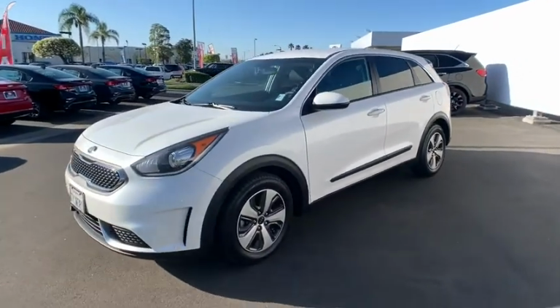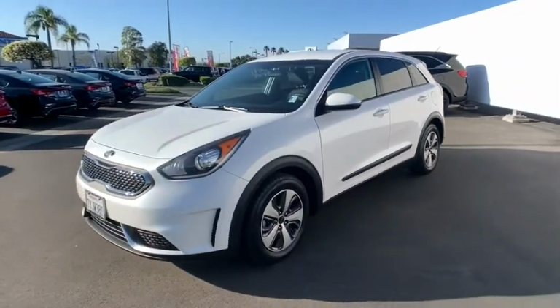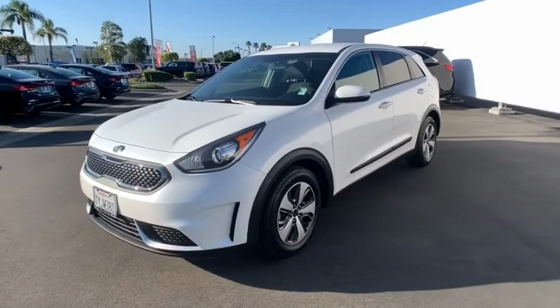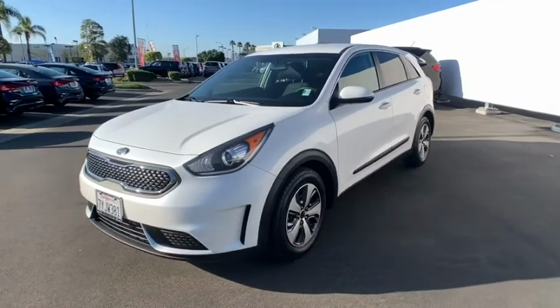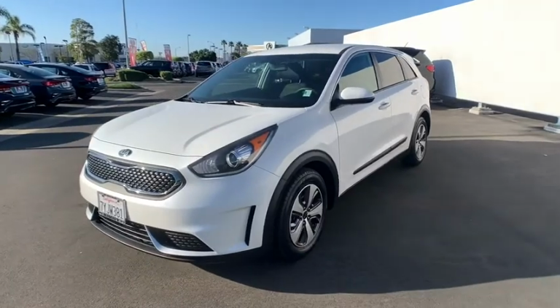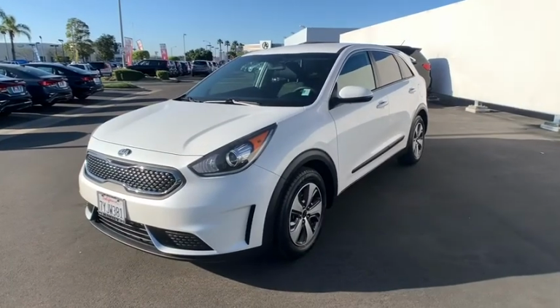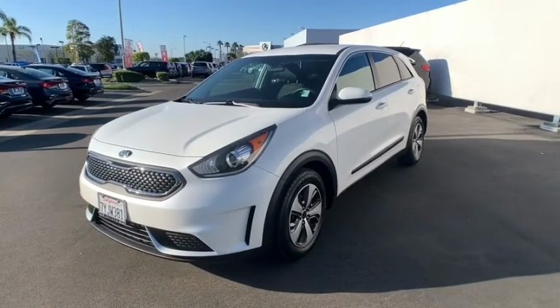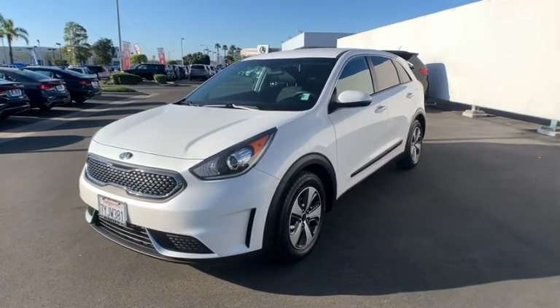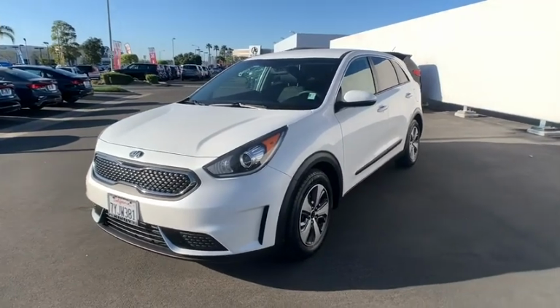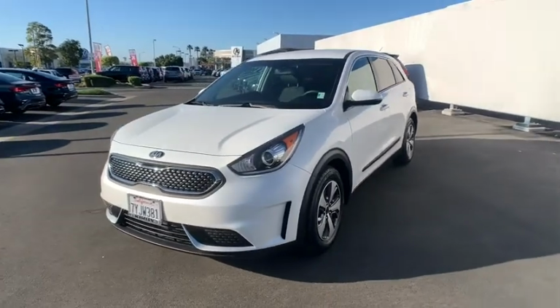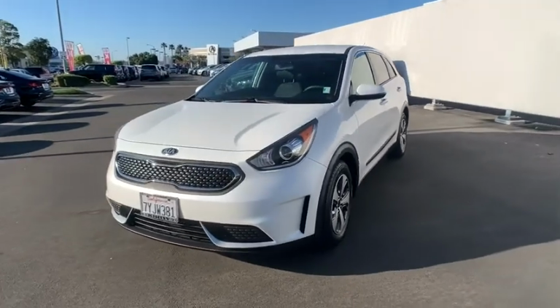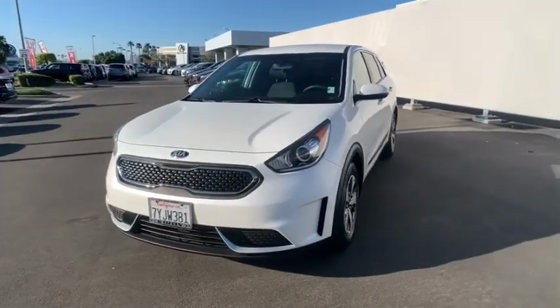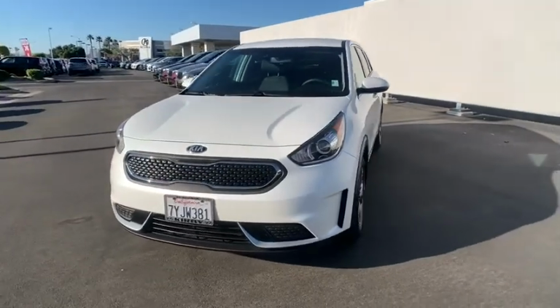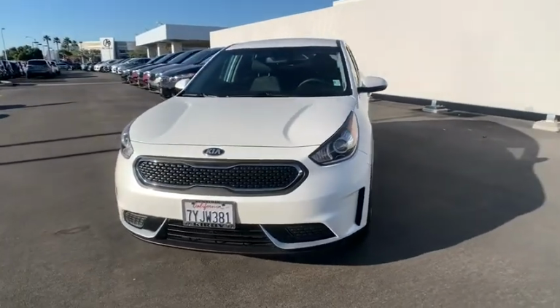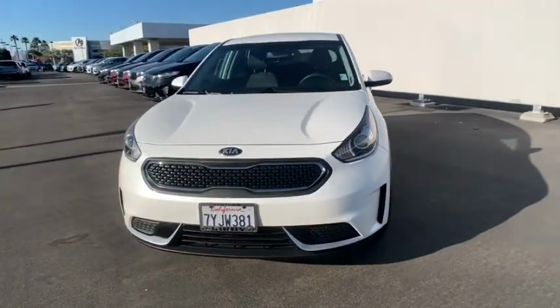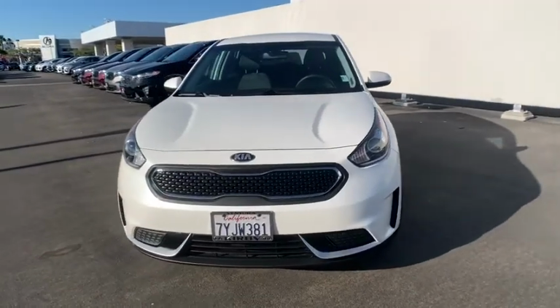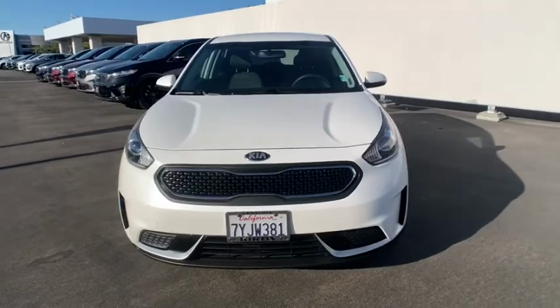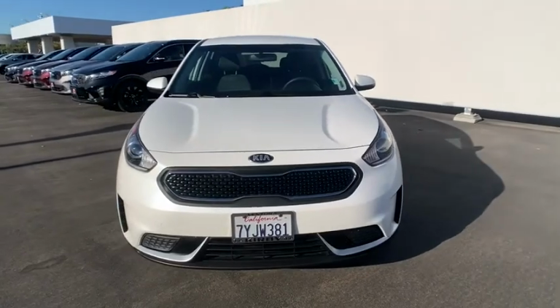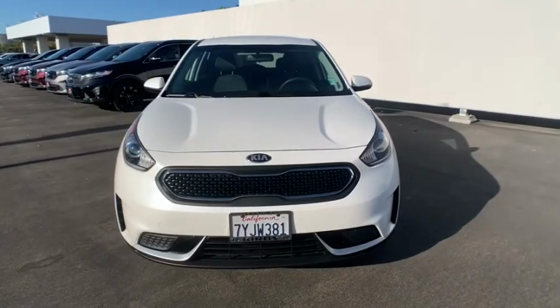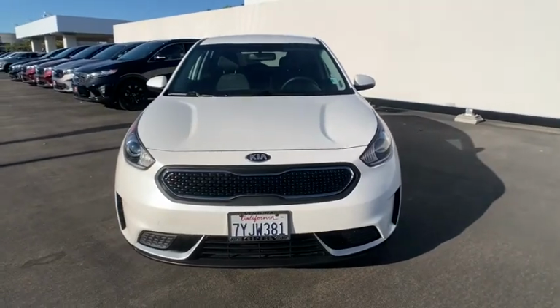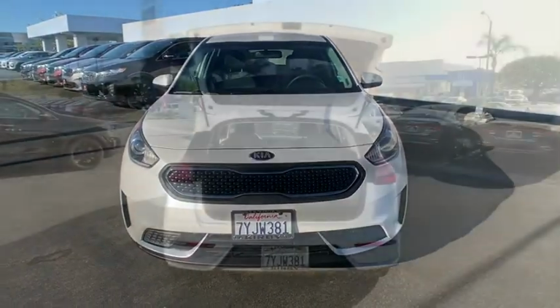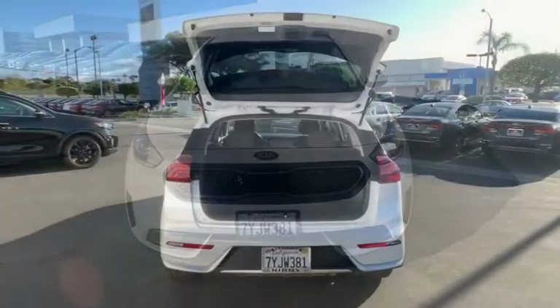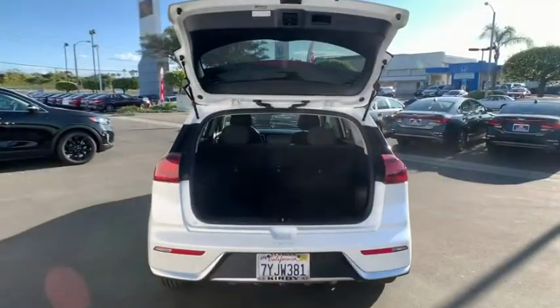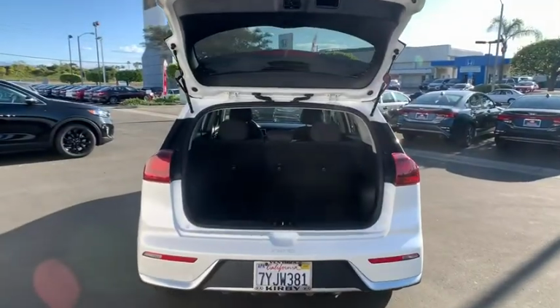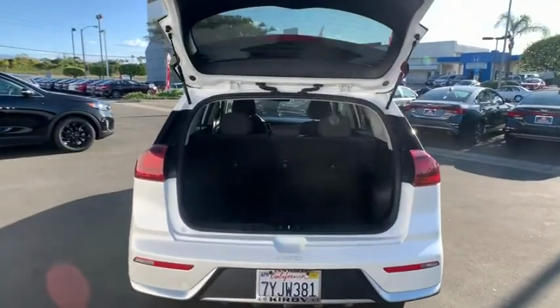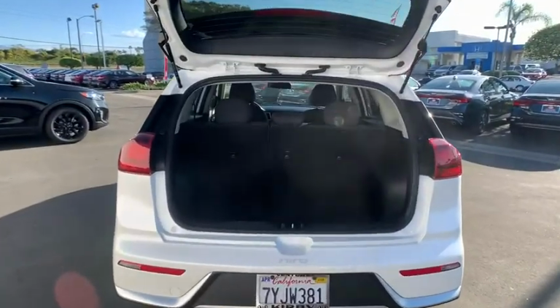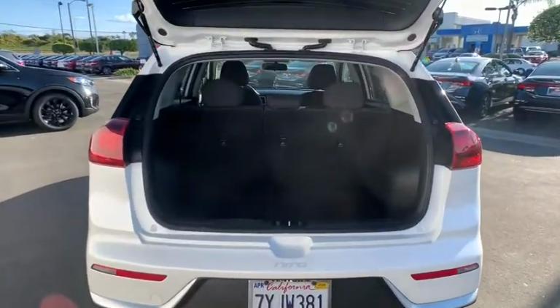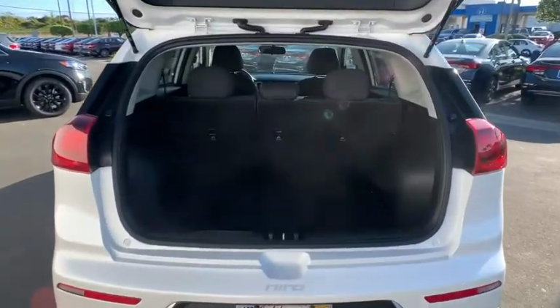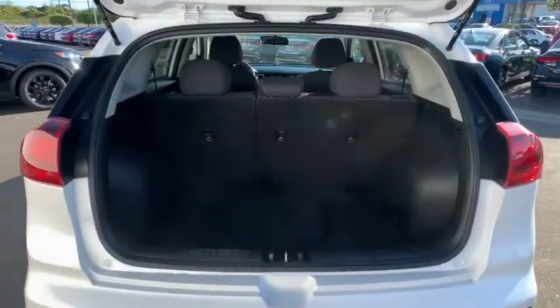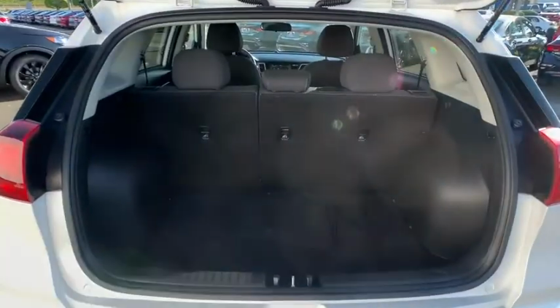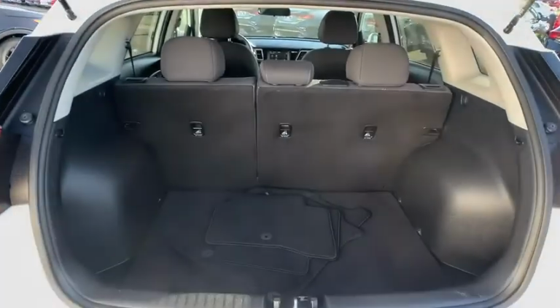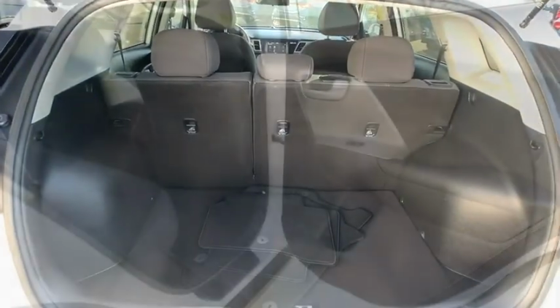Security system, rear window defroster, power windows, trip computer, overhead console, tachometer, brake assist, remote keyless entry, driver vanity mirror, tilt steering wheel, and front bucket seats.